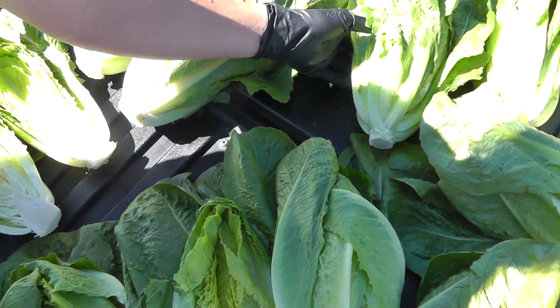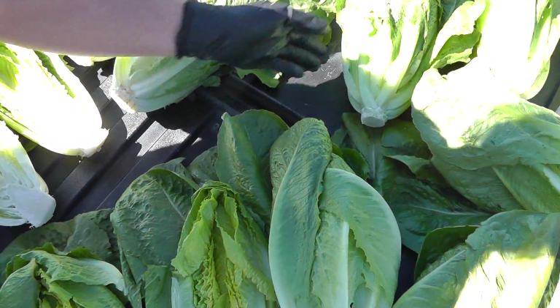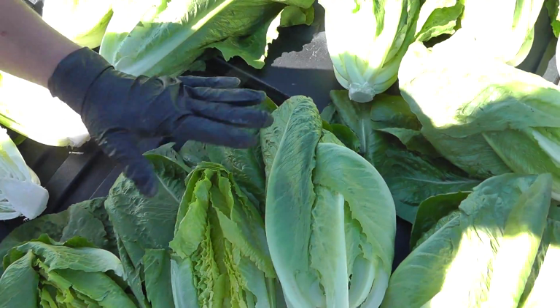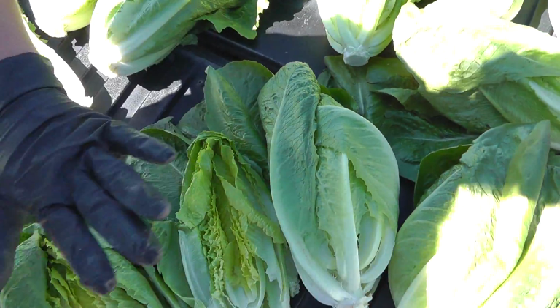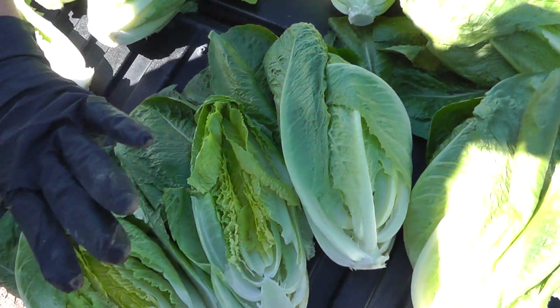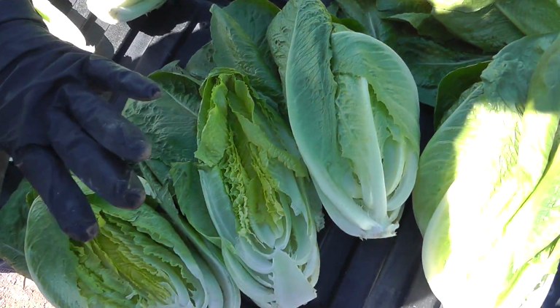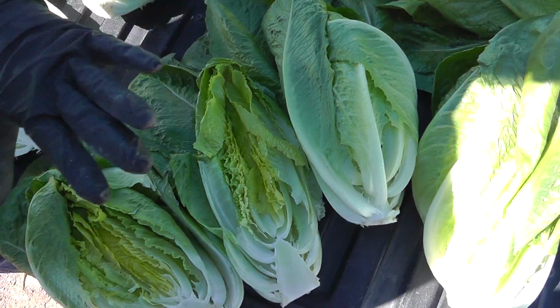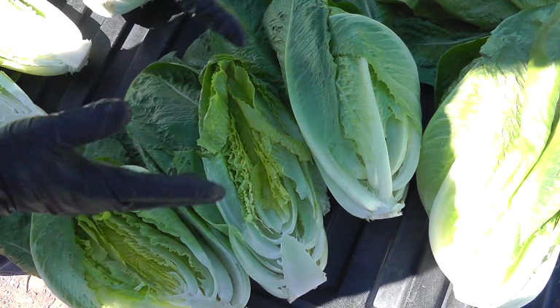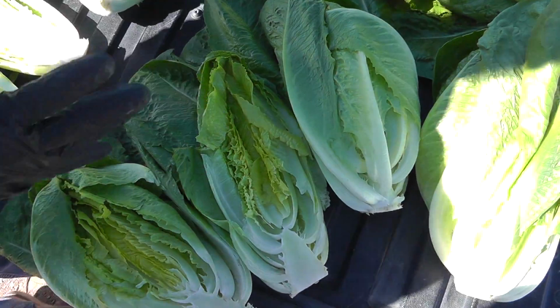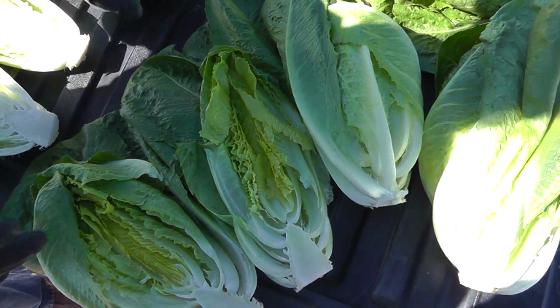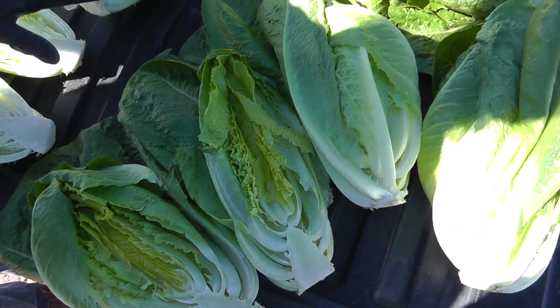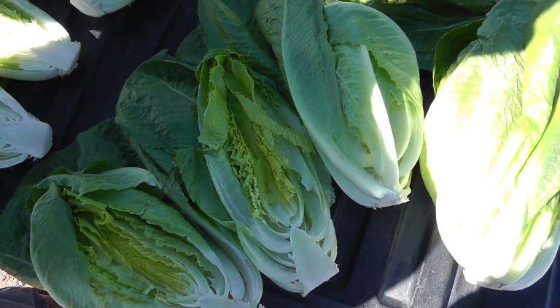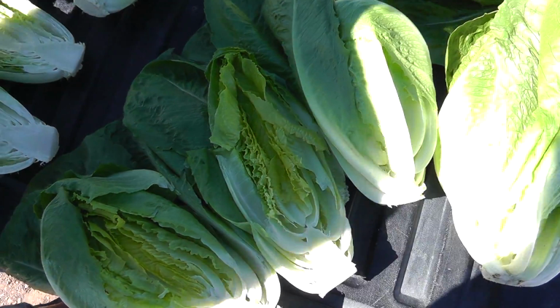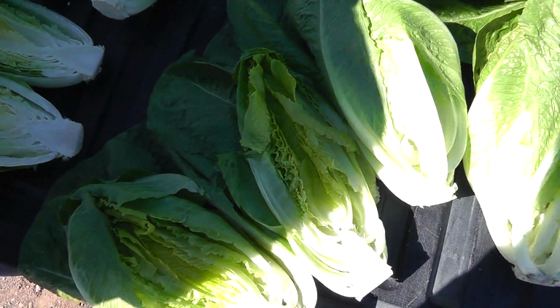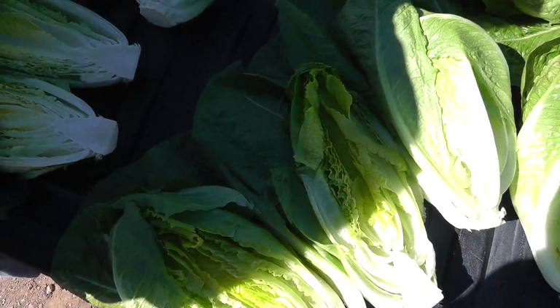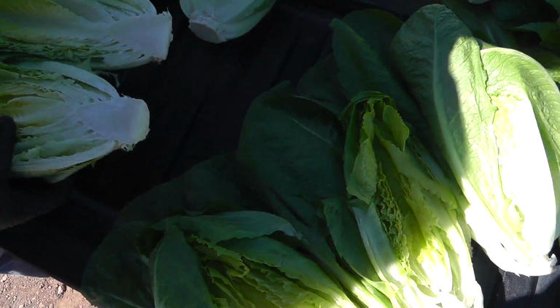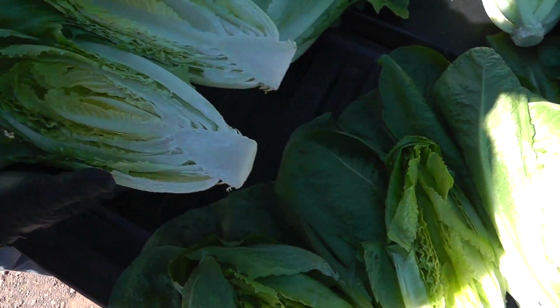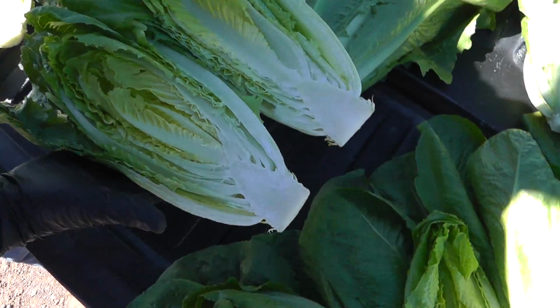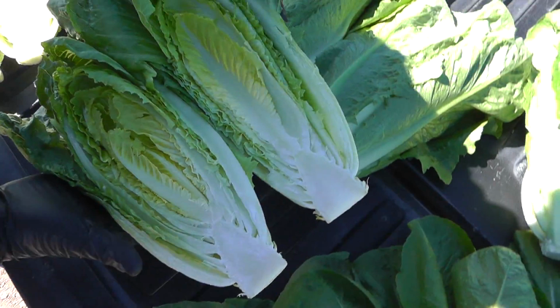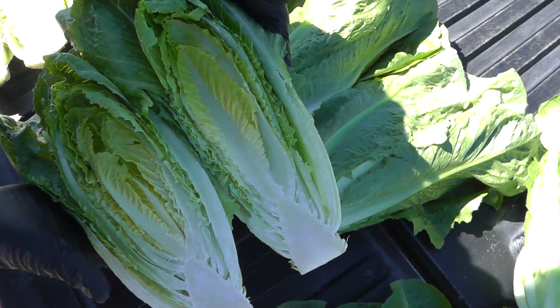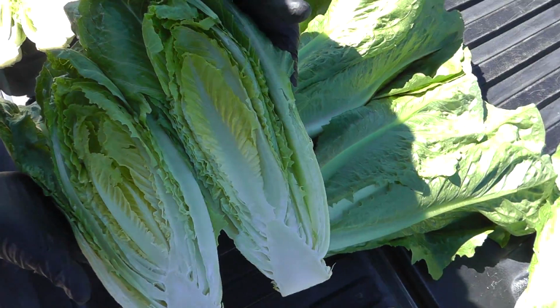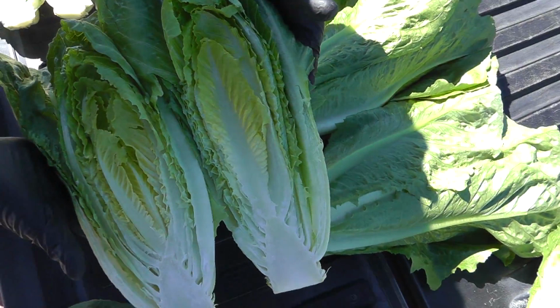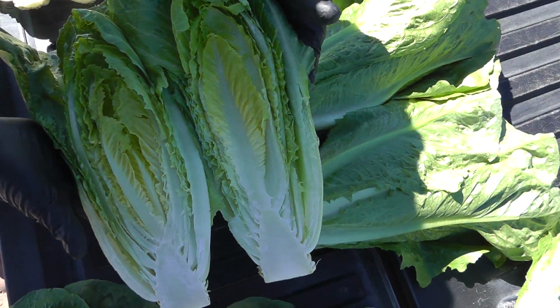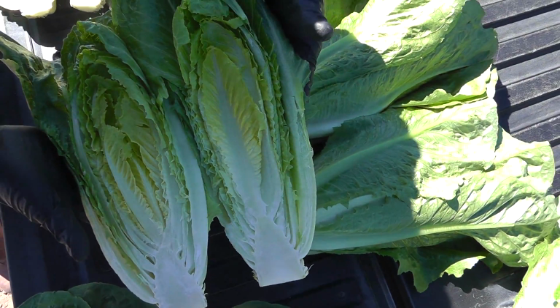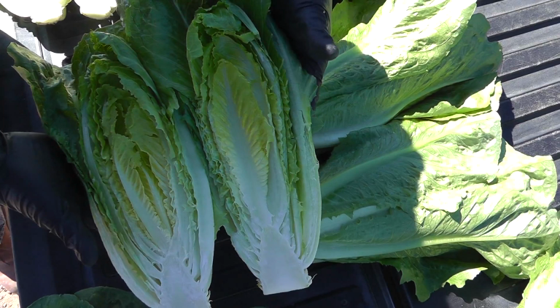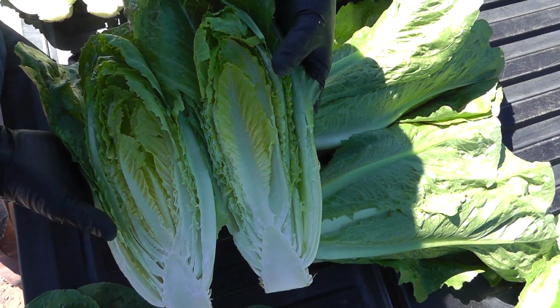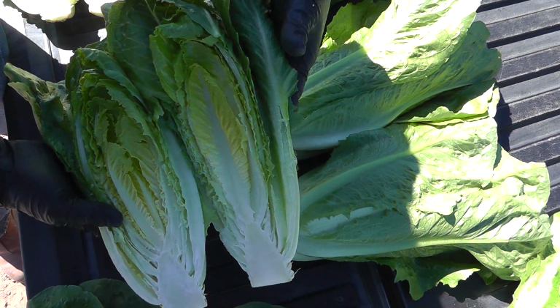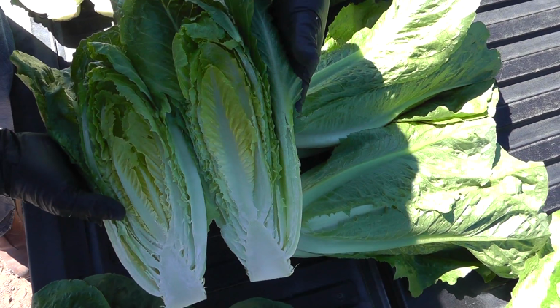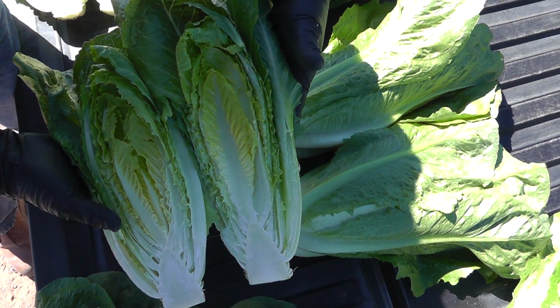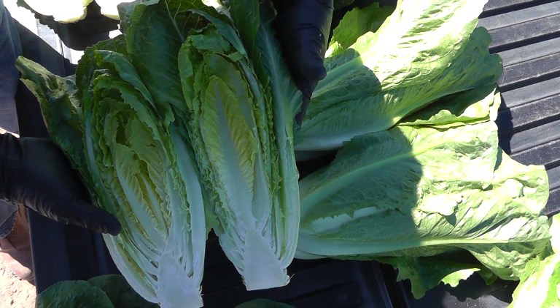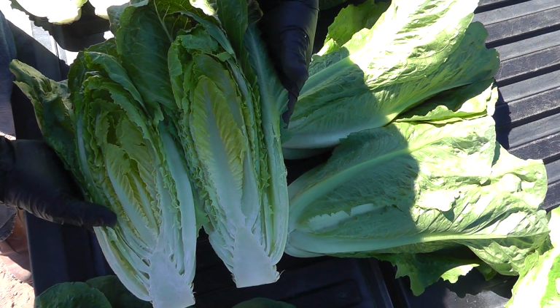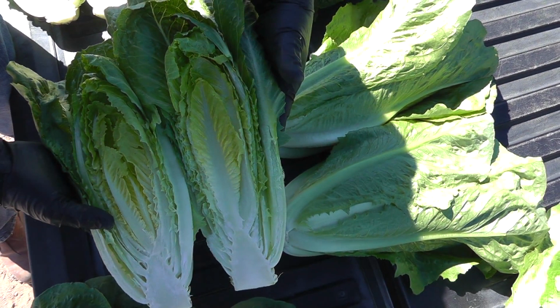The good news is that we're getting out of this variety and we're going to start getting into these more heat tolerant varieties that have excellent yield and a great shape.